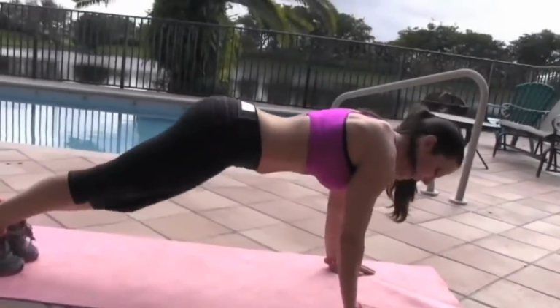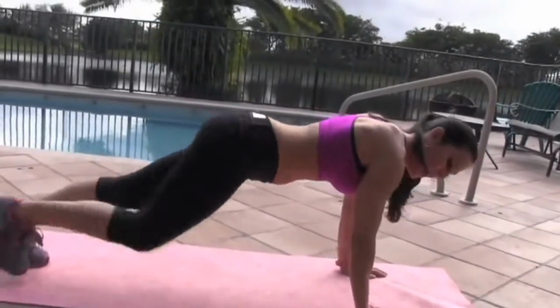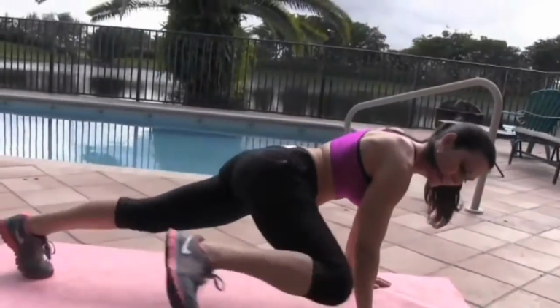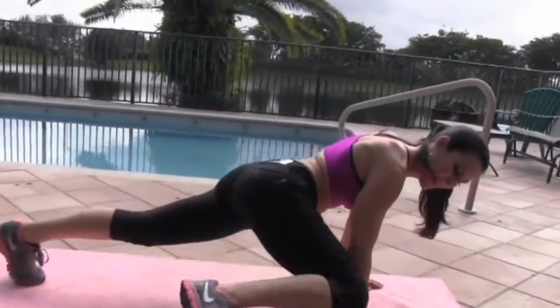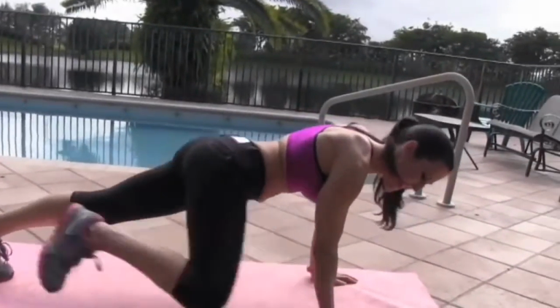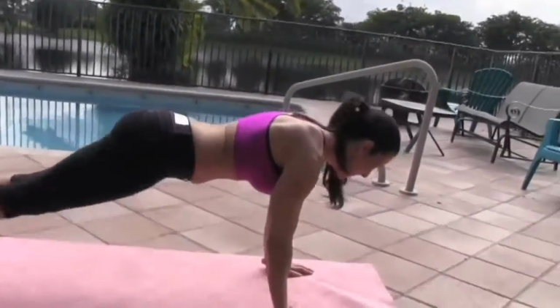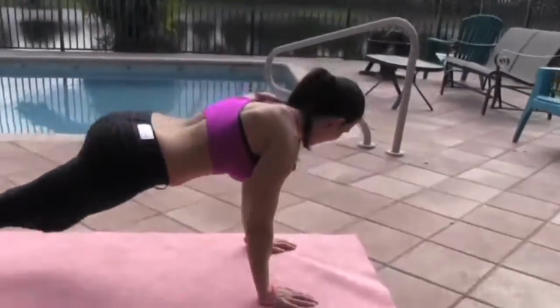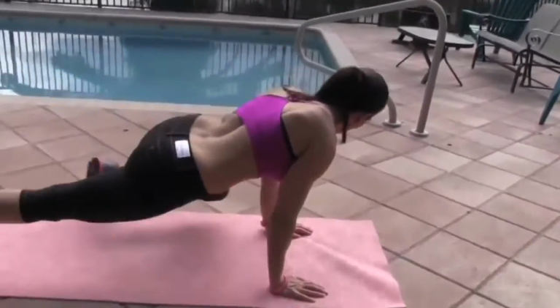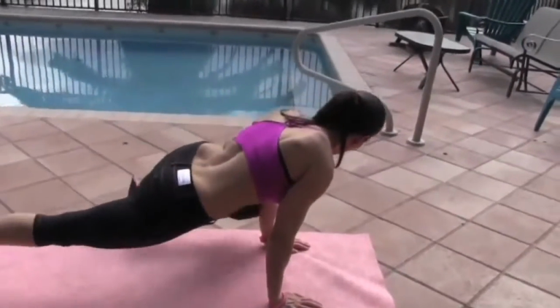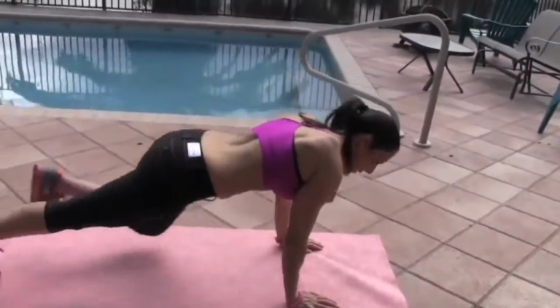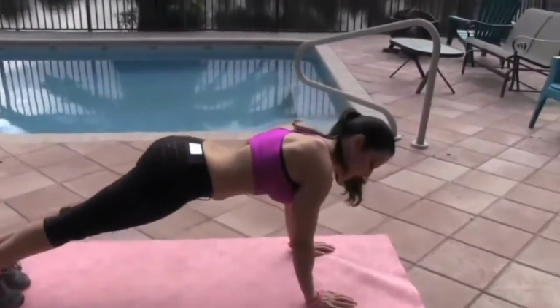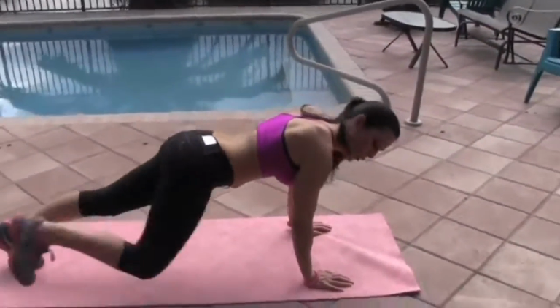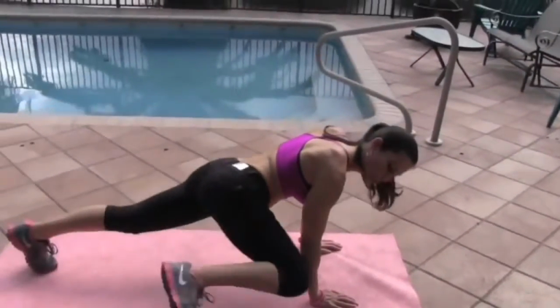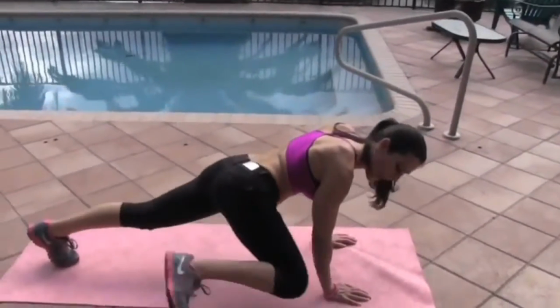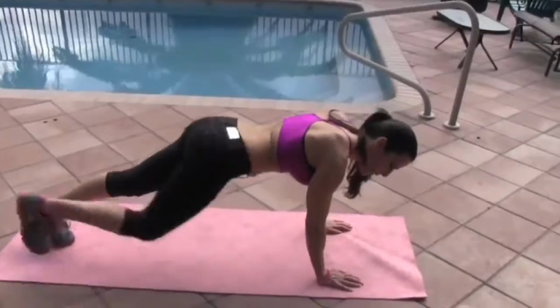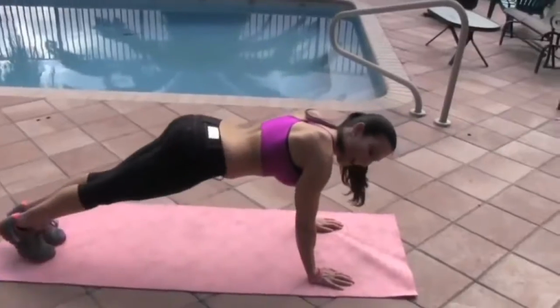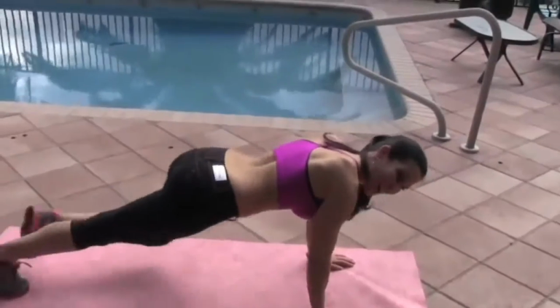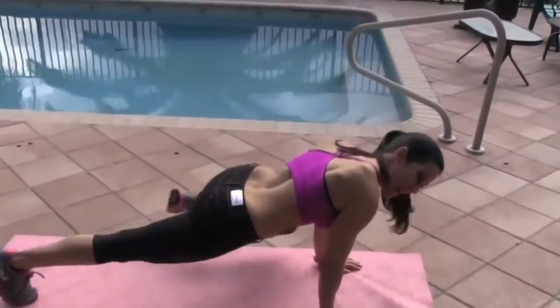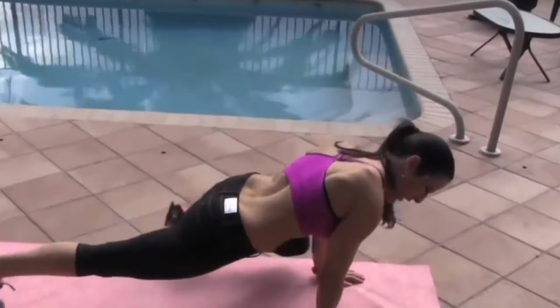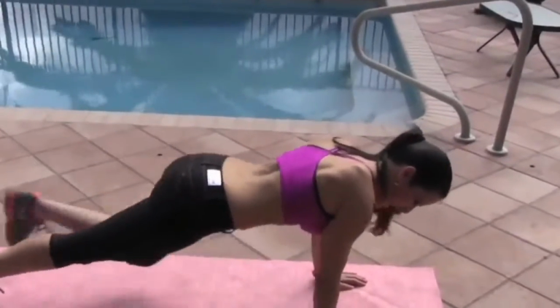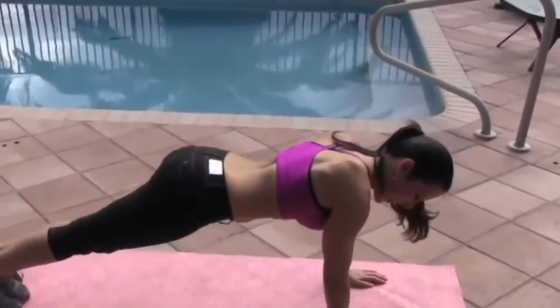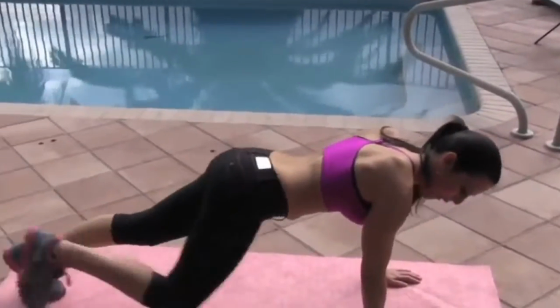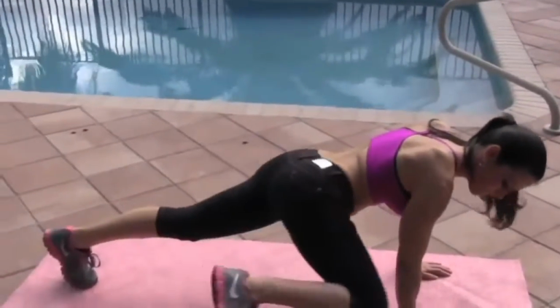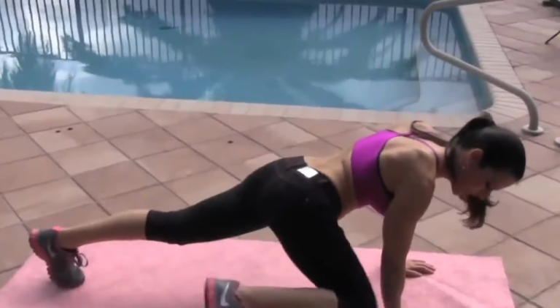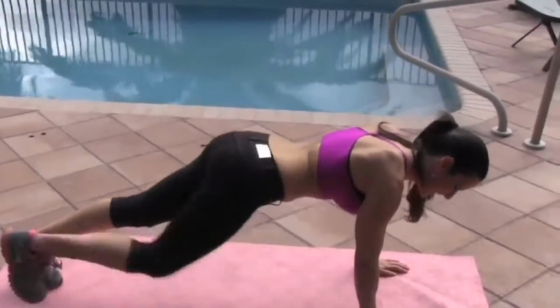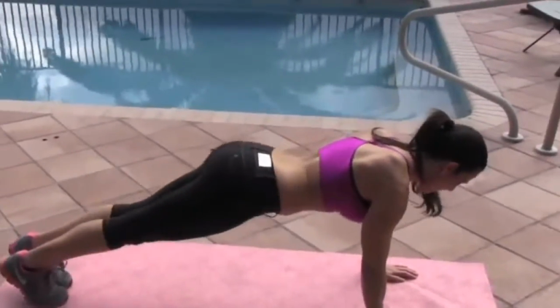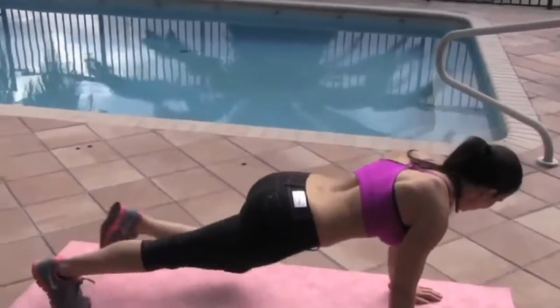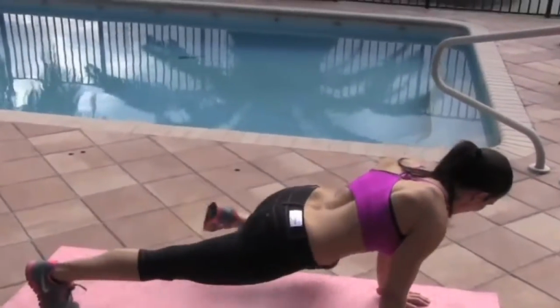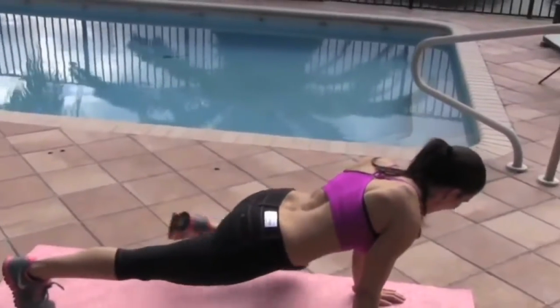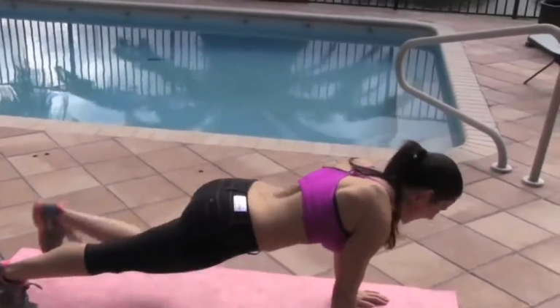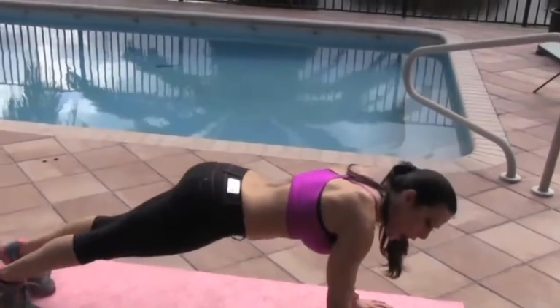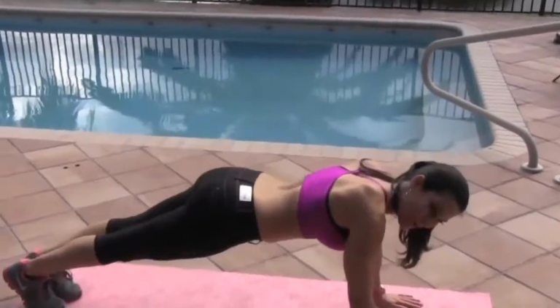Nine, ten, eleven, twelve. Come on. Thirteen, fourteen. Last one — fifteen. All right.